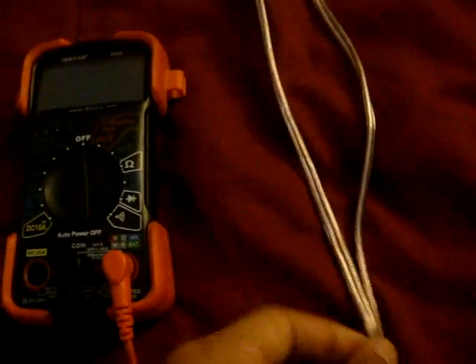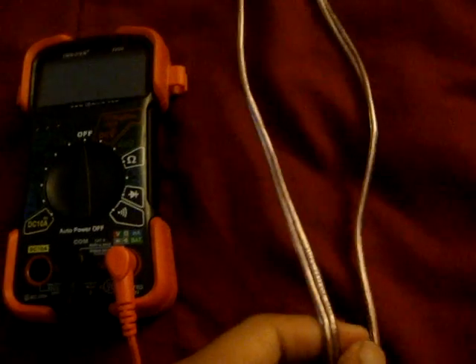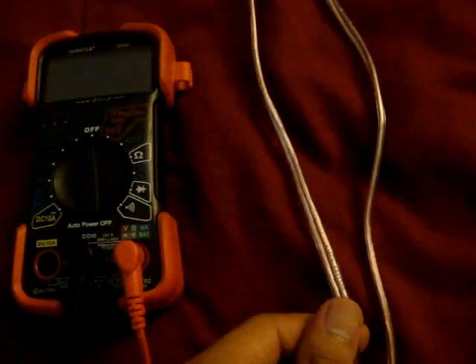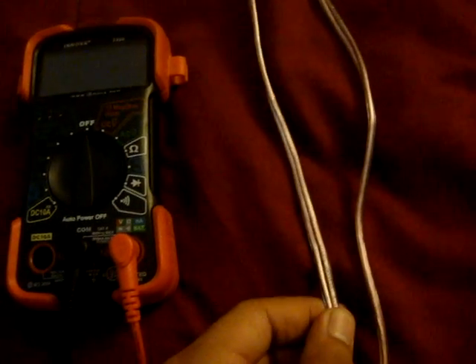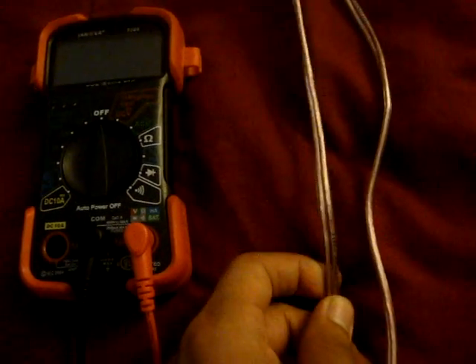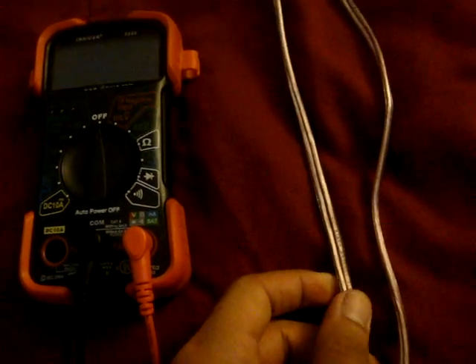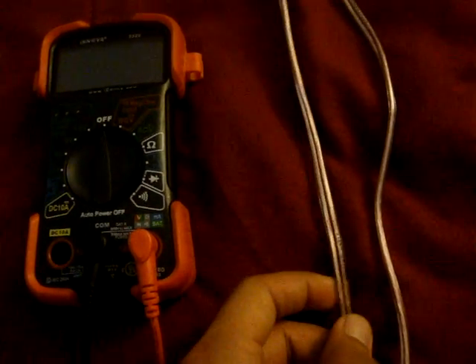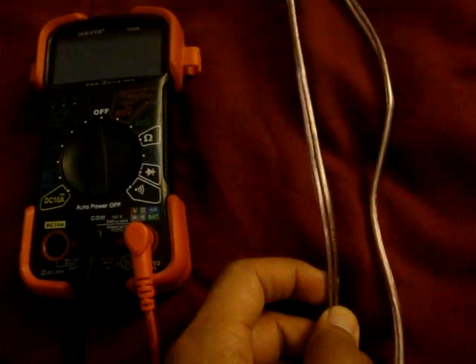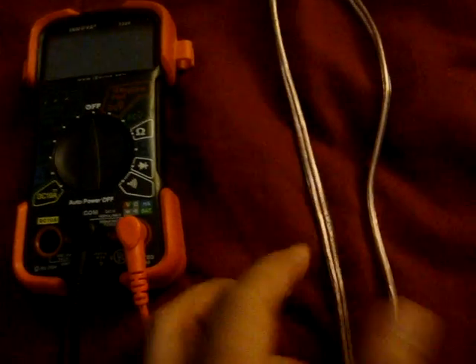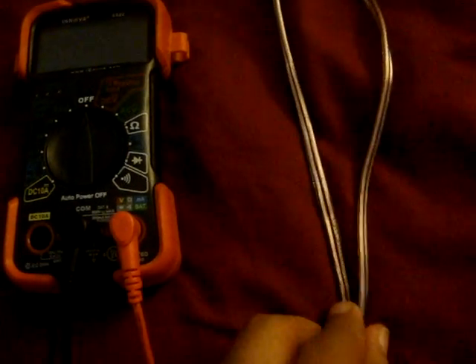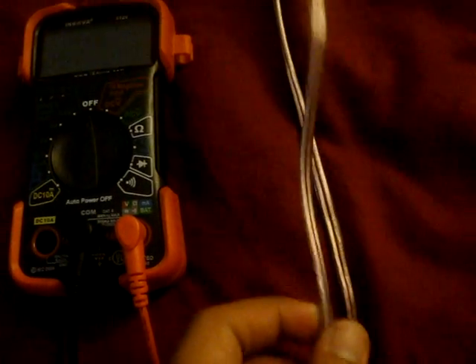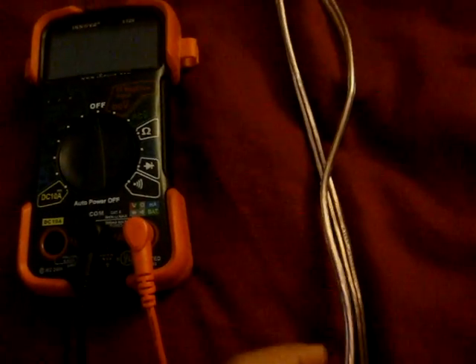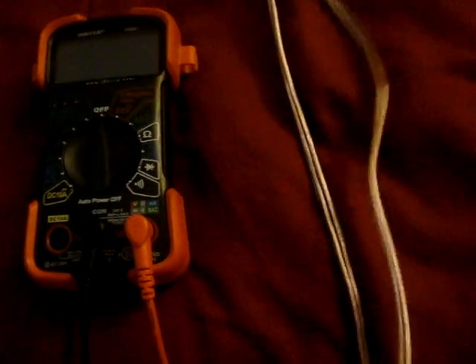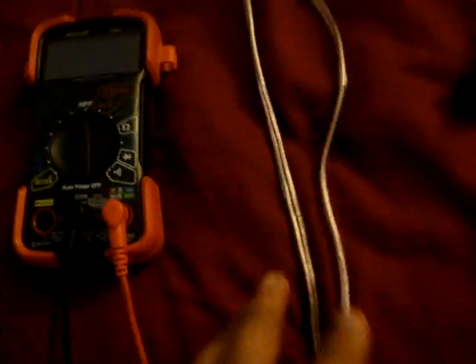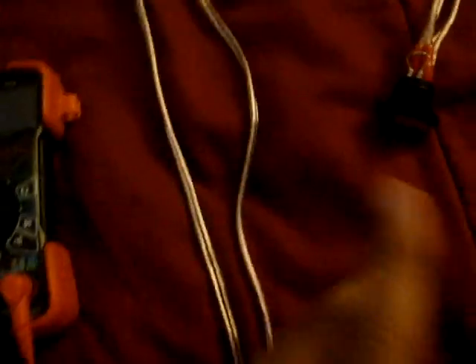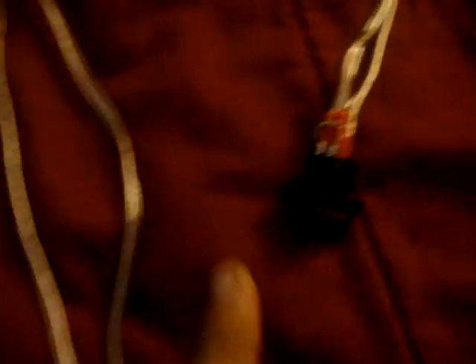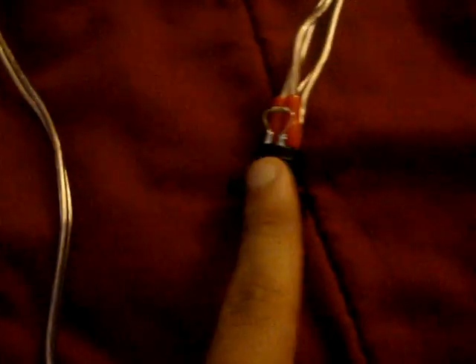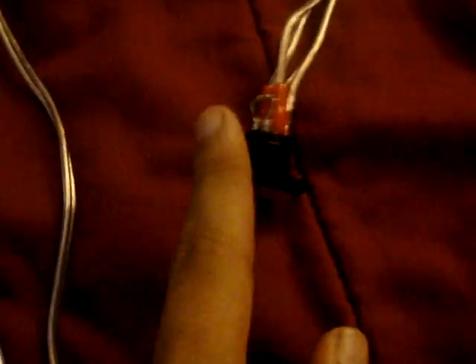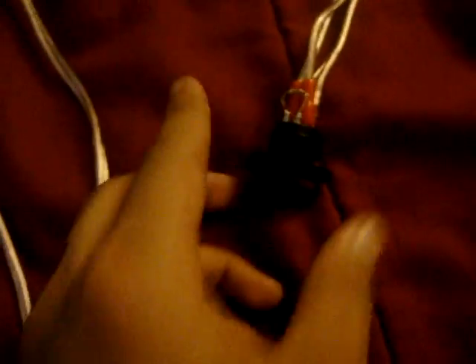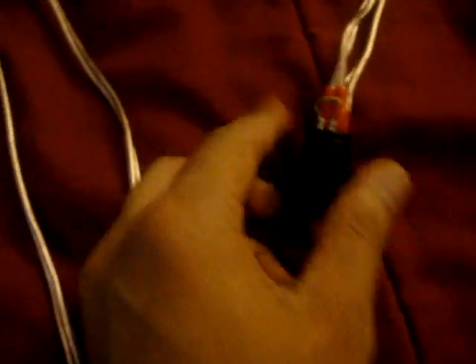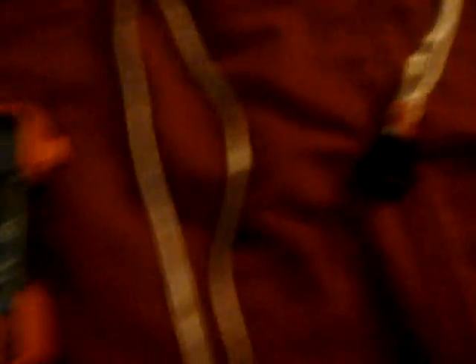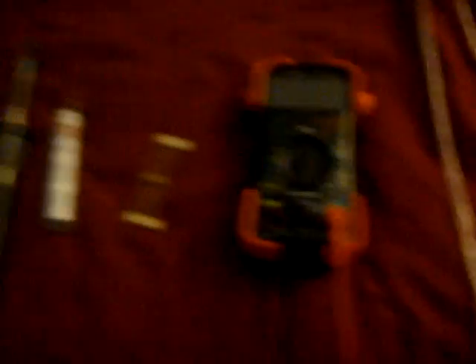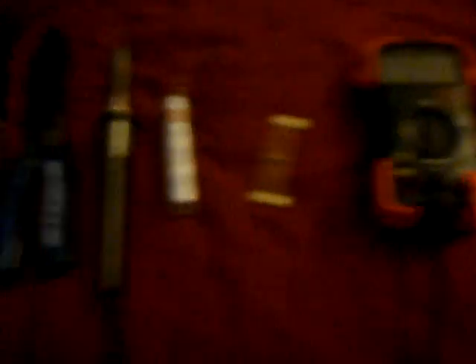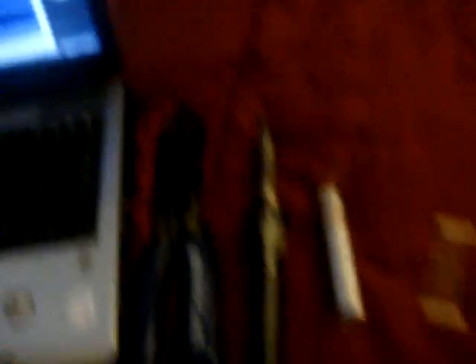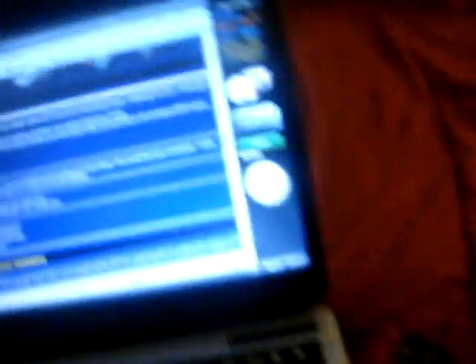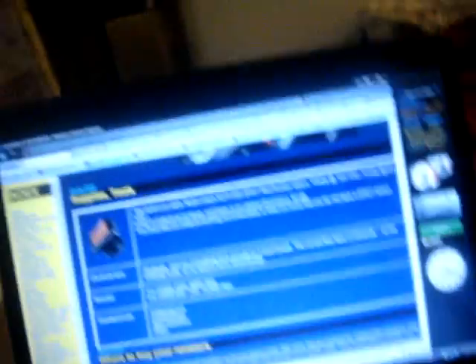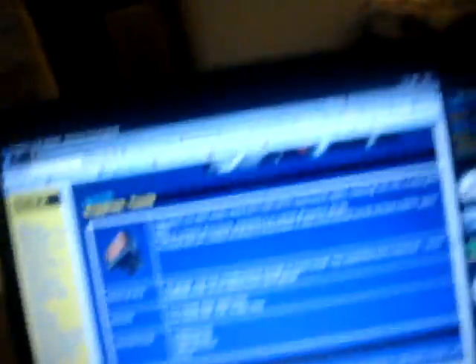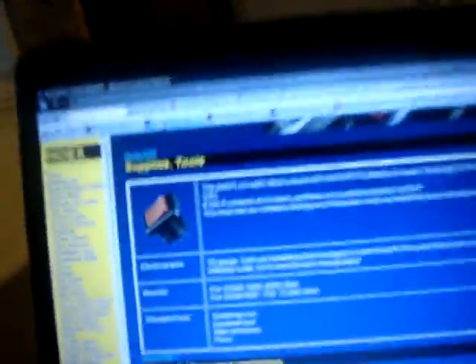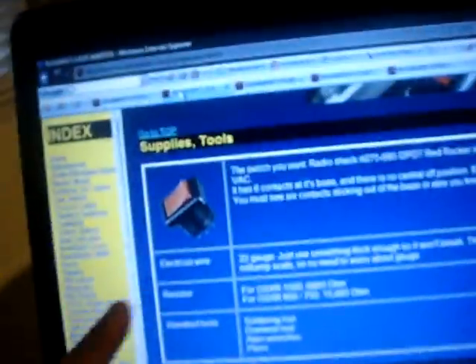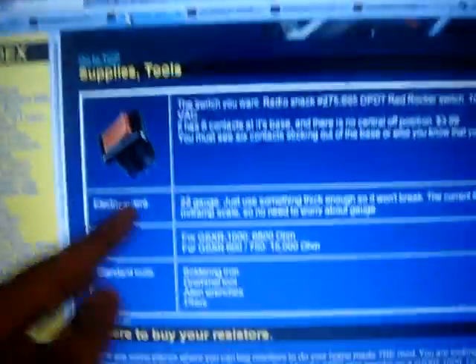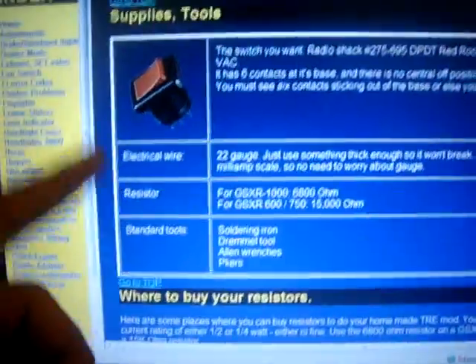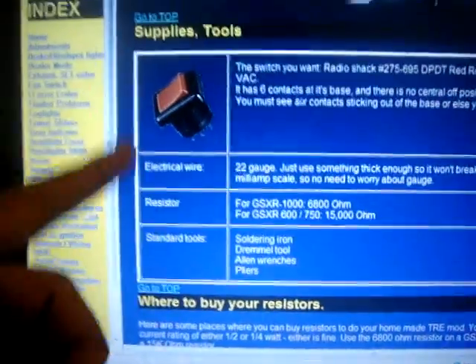I've got 18 gauge wires here, and your switch — your double pole, double throw switch. Where to get all this stuff is basically at RadioShack.